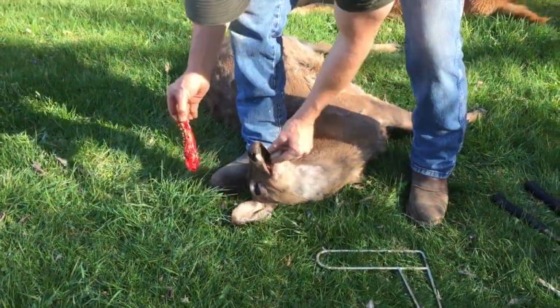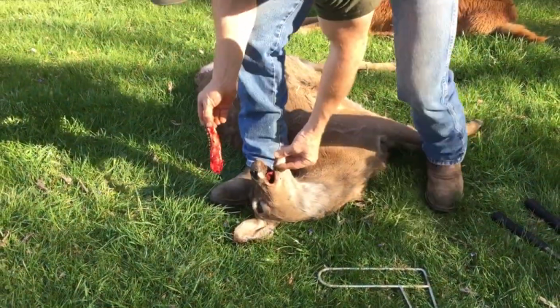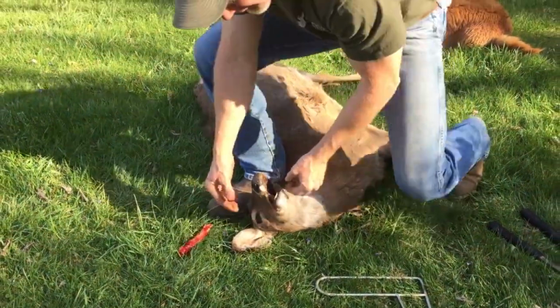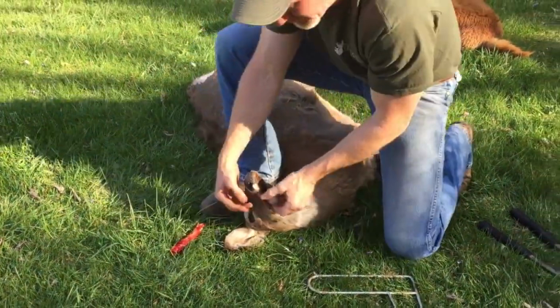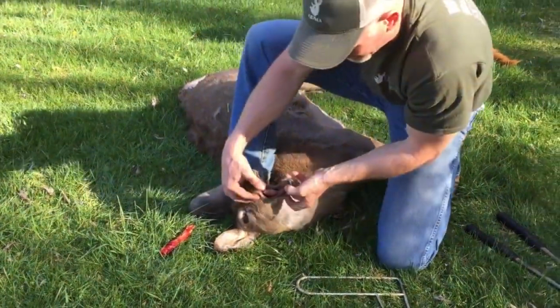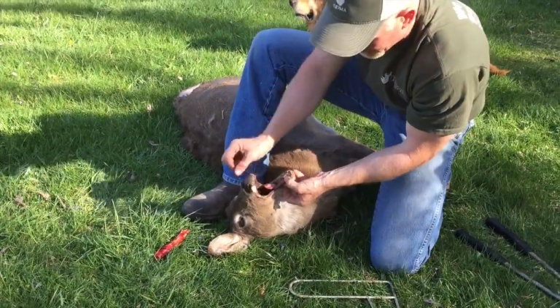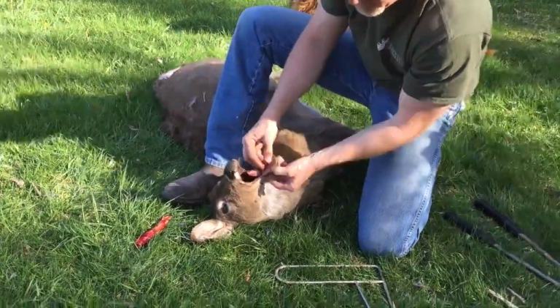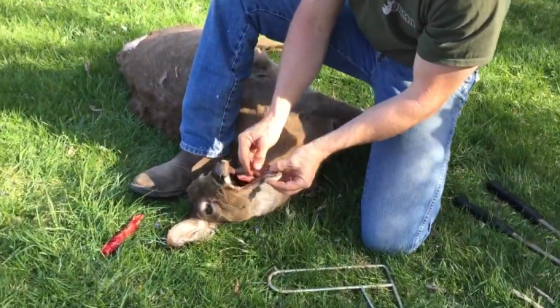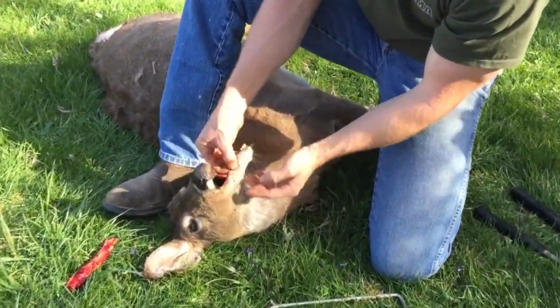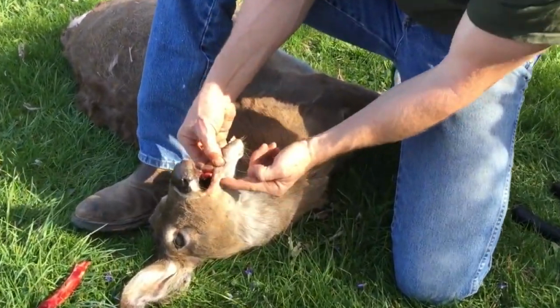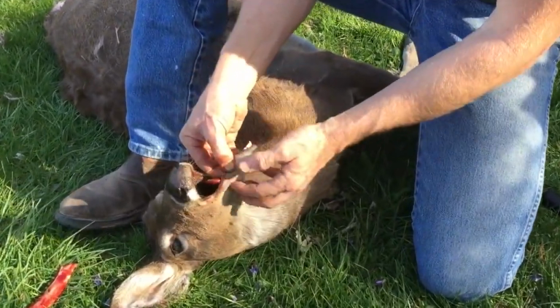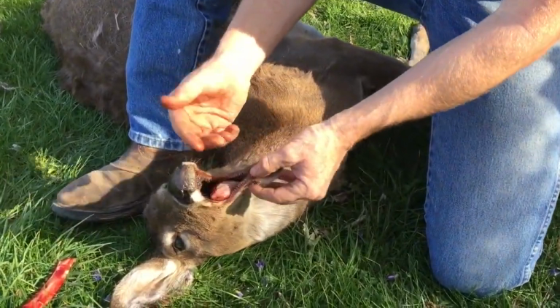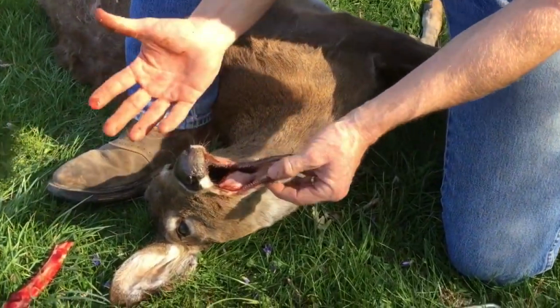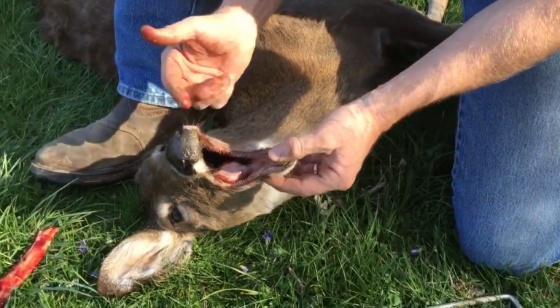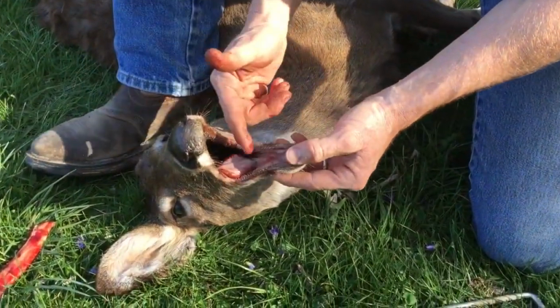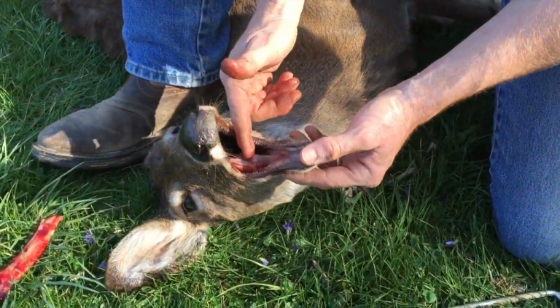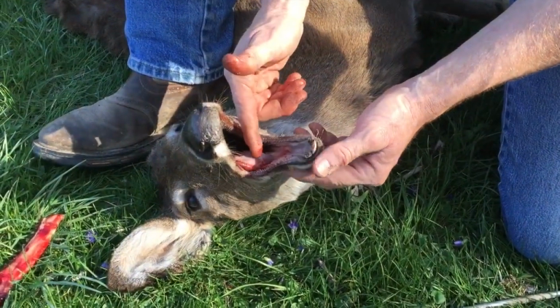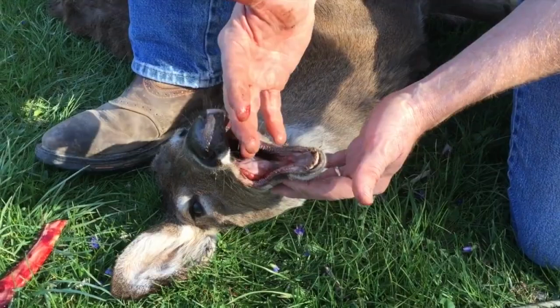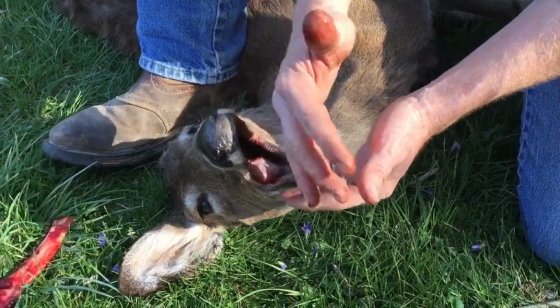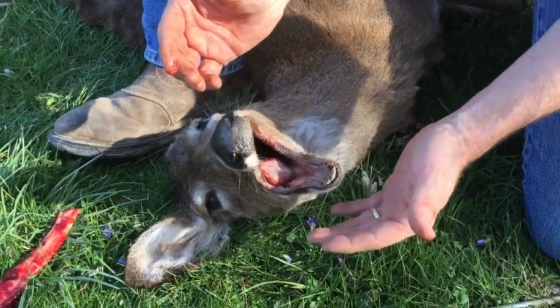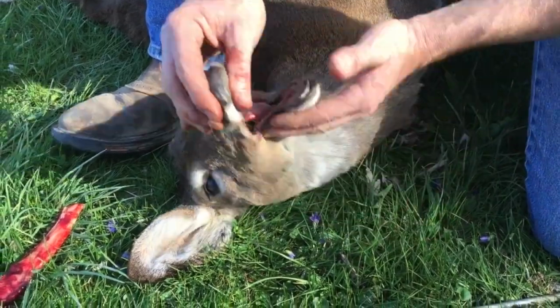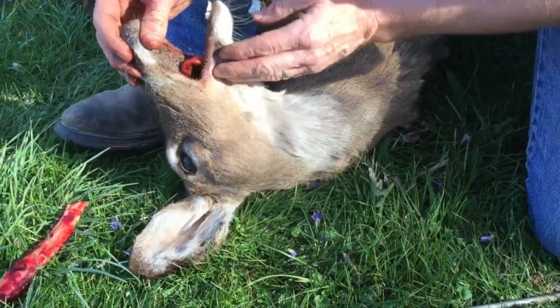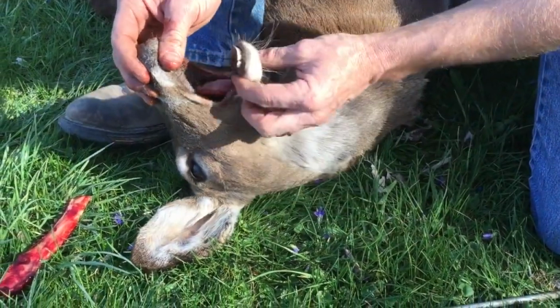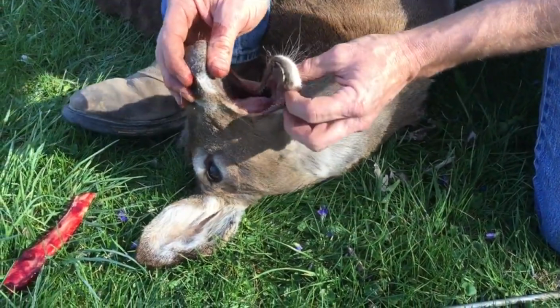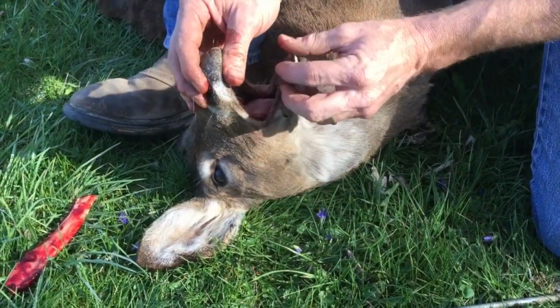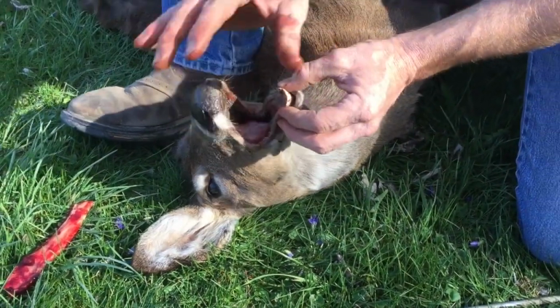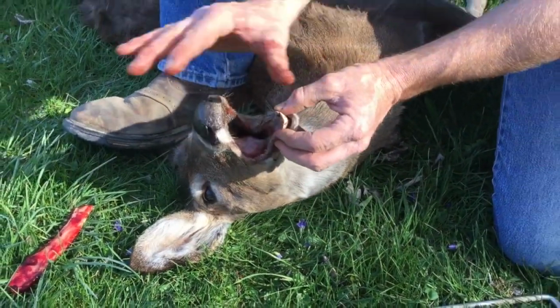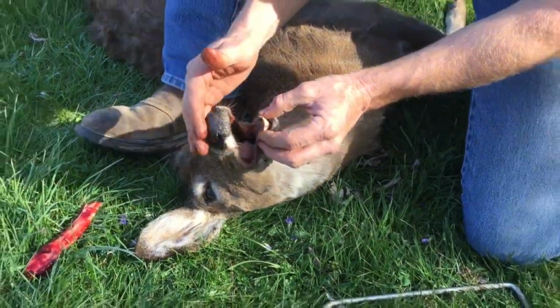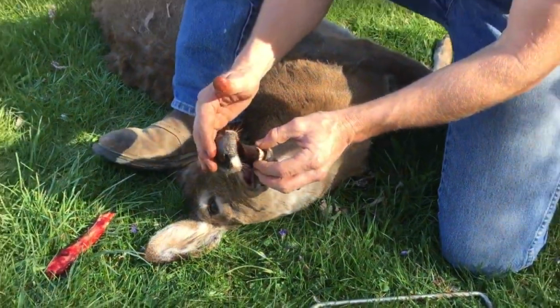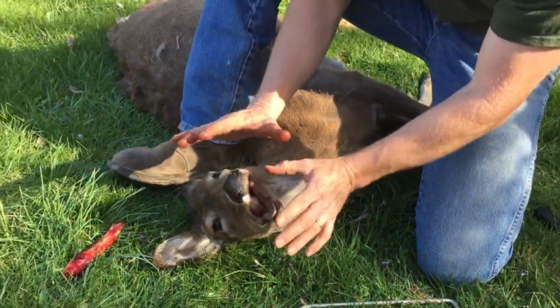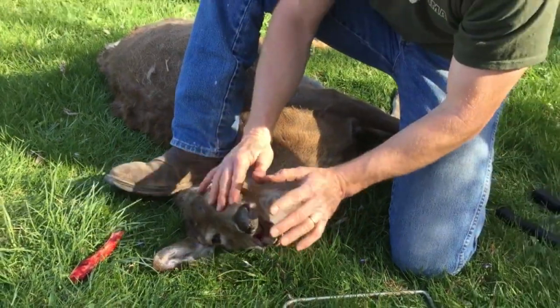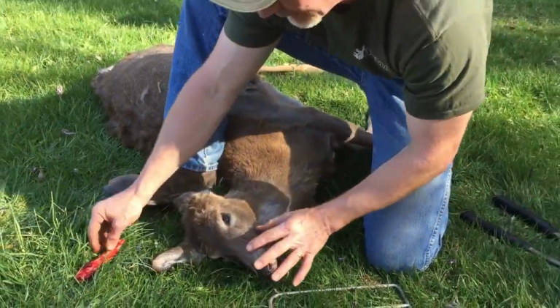As you can see, this does not hurt anything on here. If this is a buck you're headed to the taxidermist with, people say they don't want to tear anything up — look, that has not hurt it a single bit. You can still take this and have it mounted. Hasn't hurt a thing.